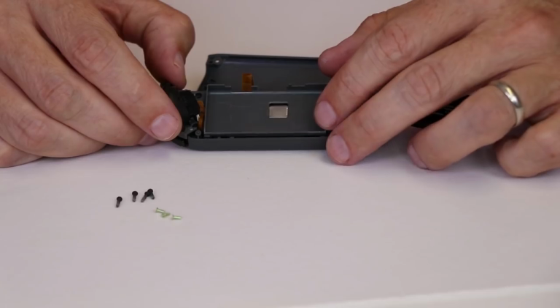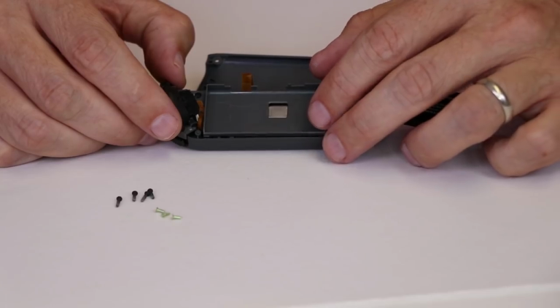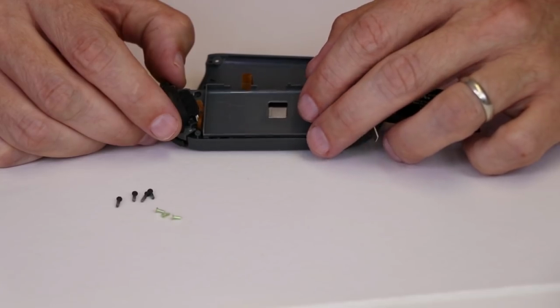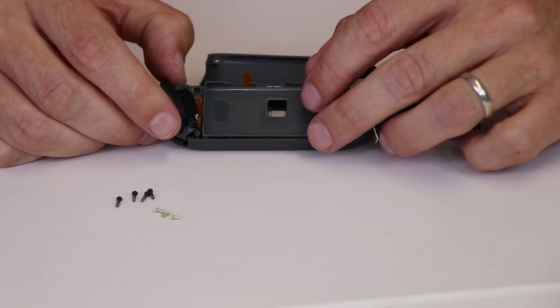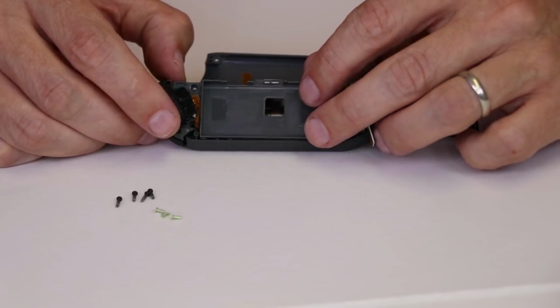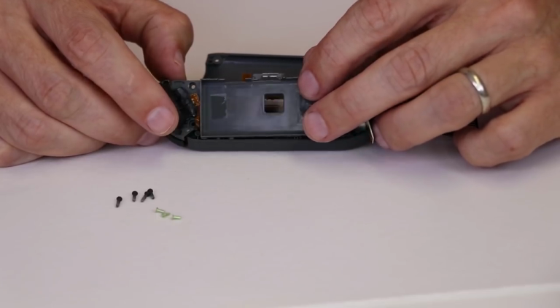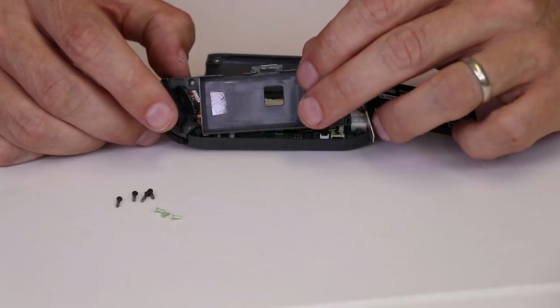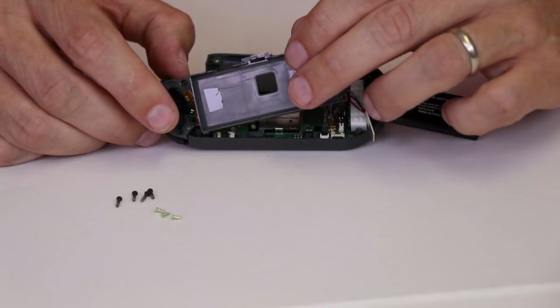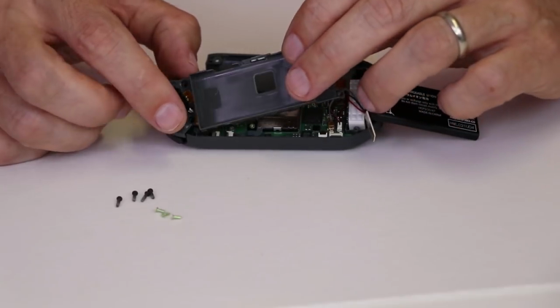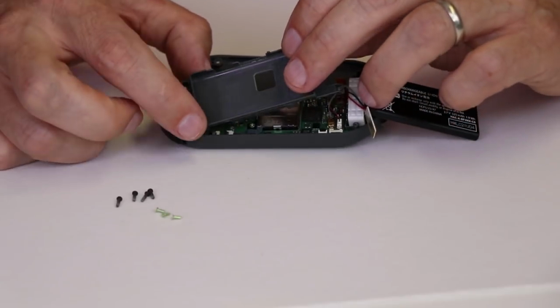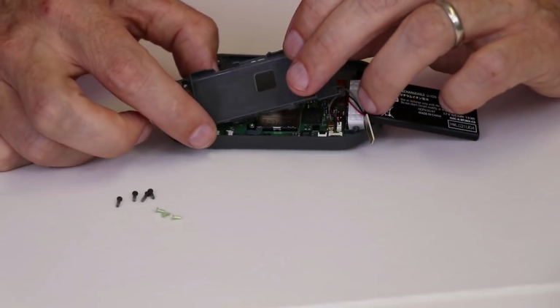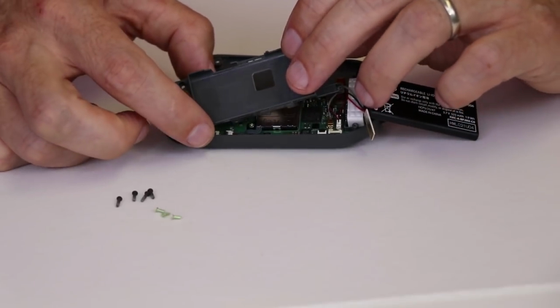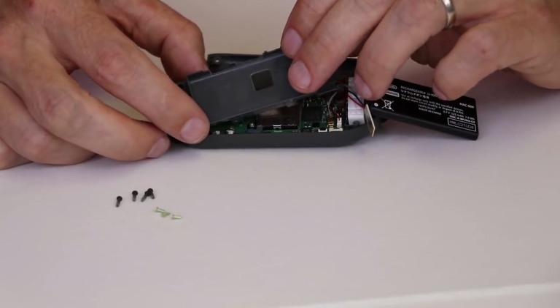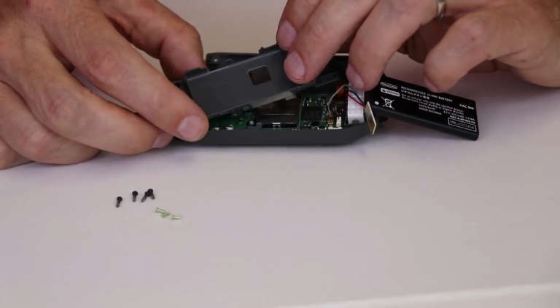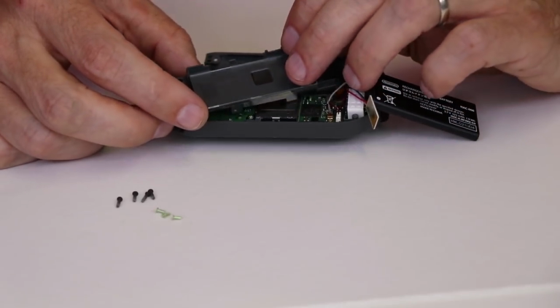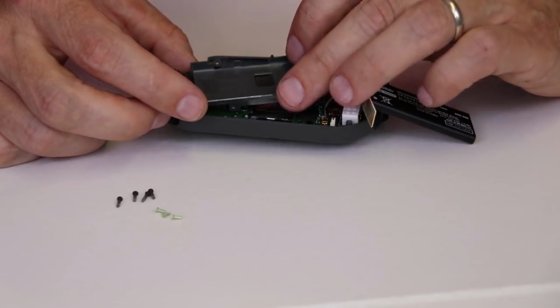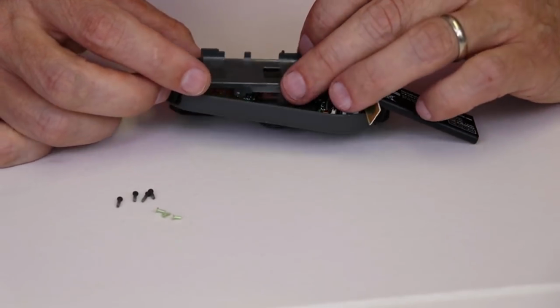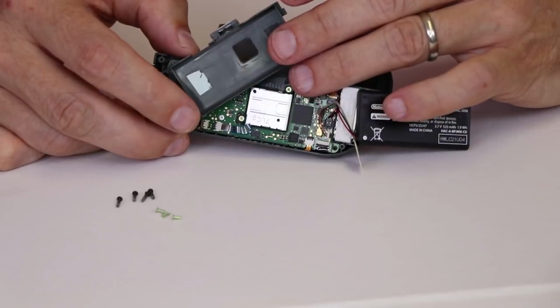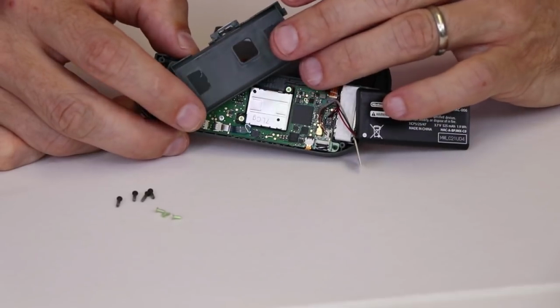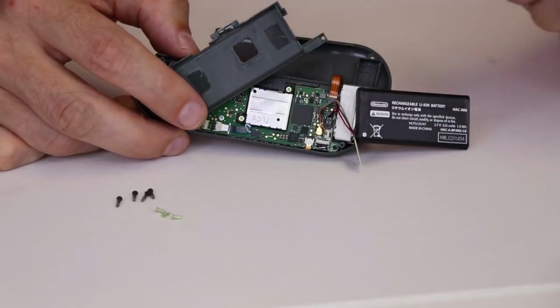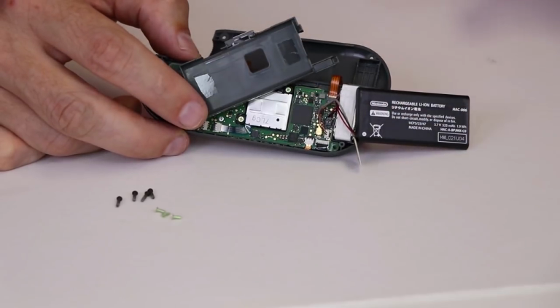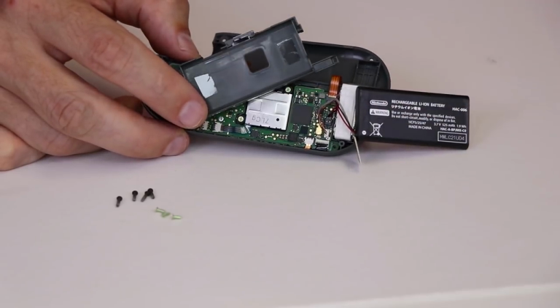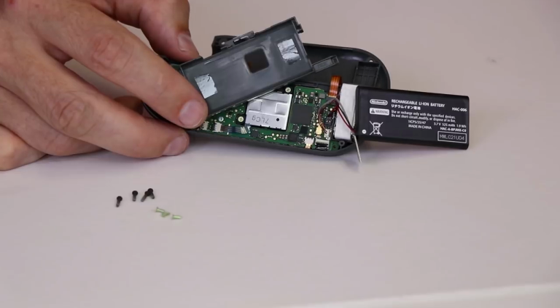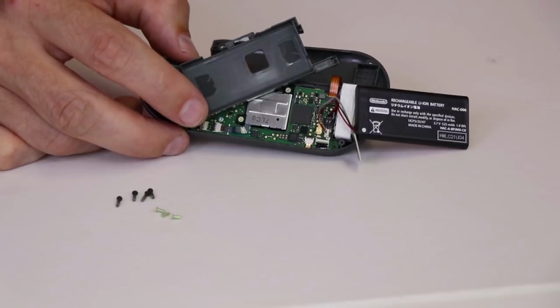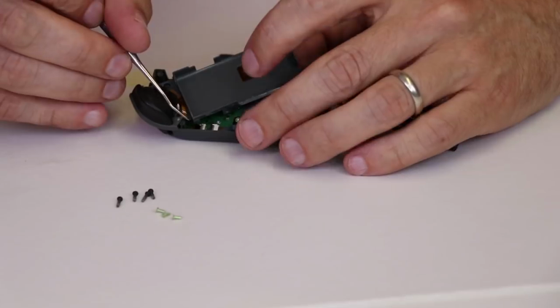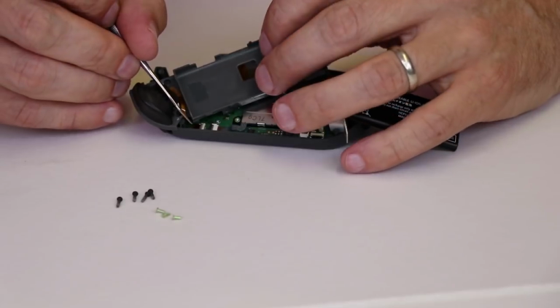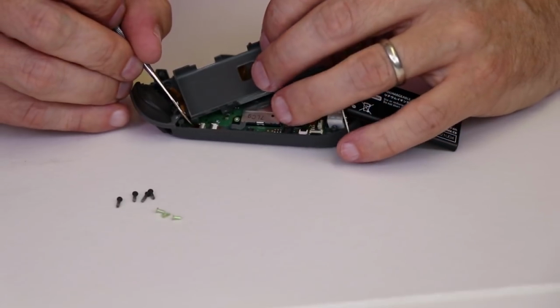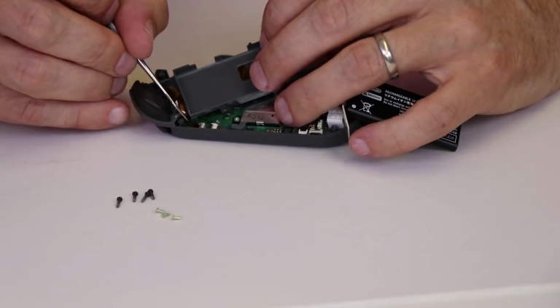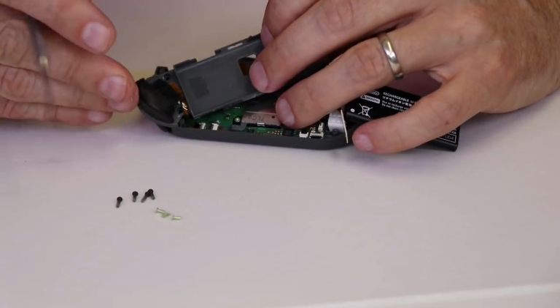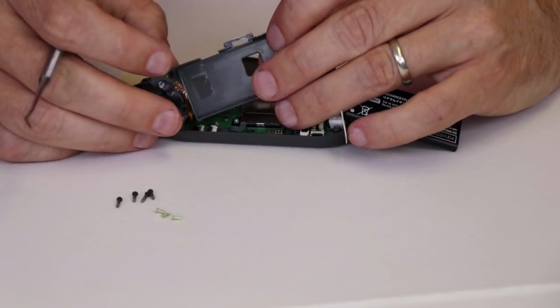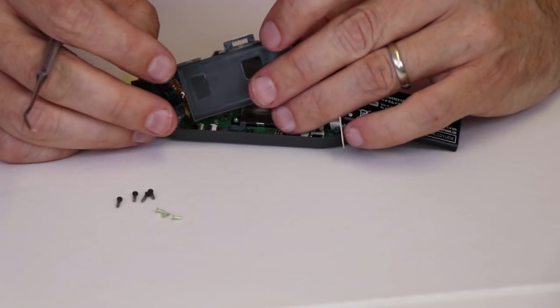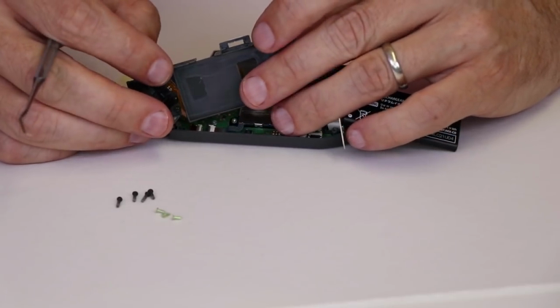Once the antenna is out of the way, we can lift up on this carriage. We do have to be careful as there is a ribbon cable connected right down in here, so we'll move it away and disconnect that ribbon cable. You just need to slide it out now.